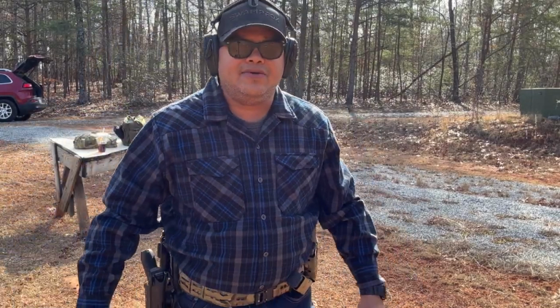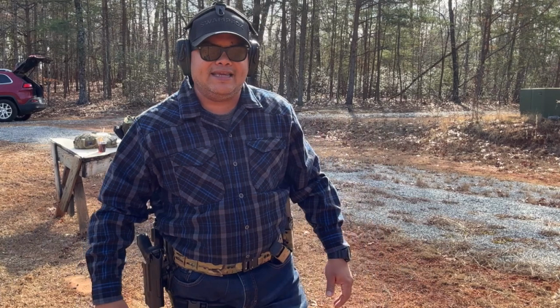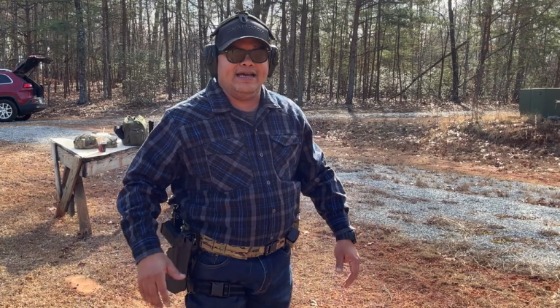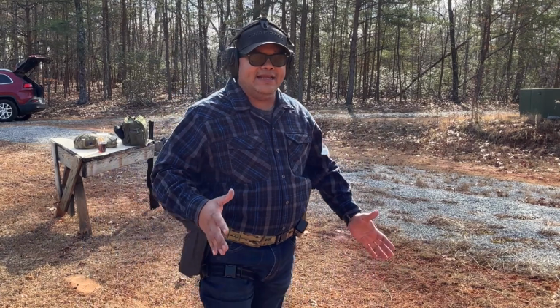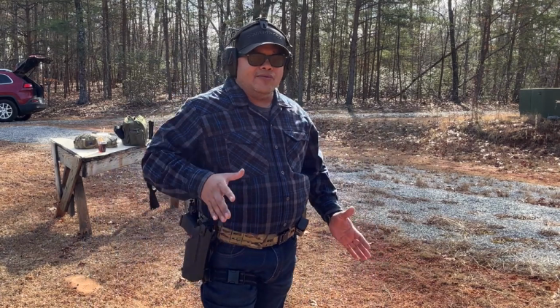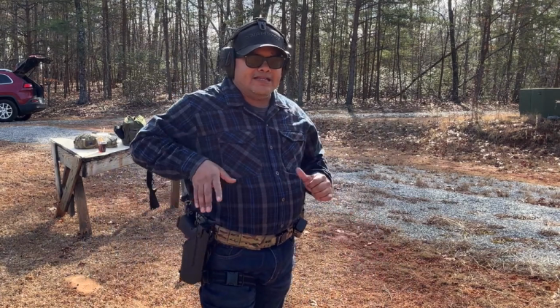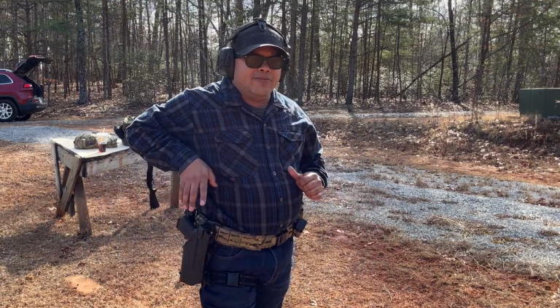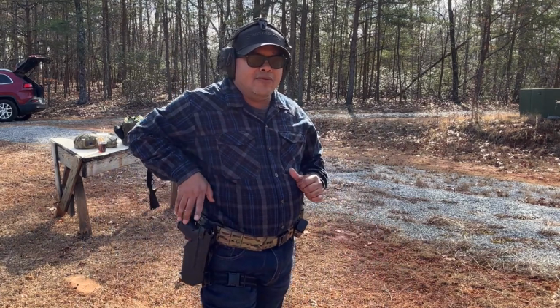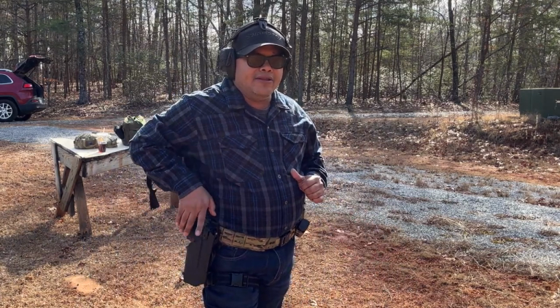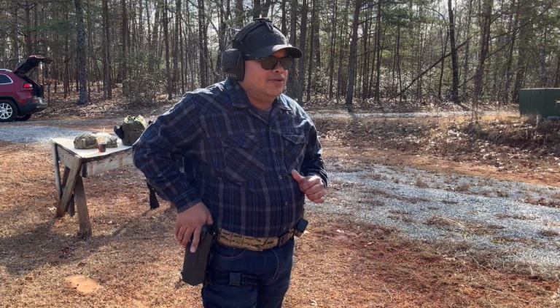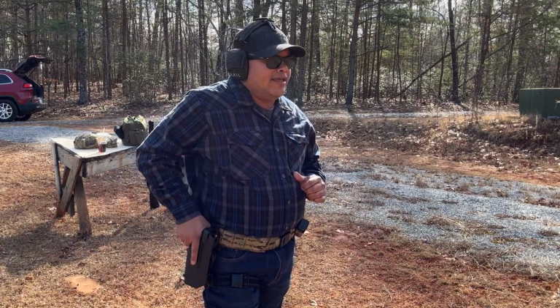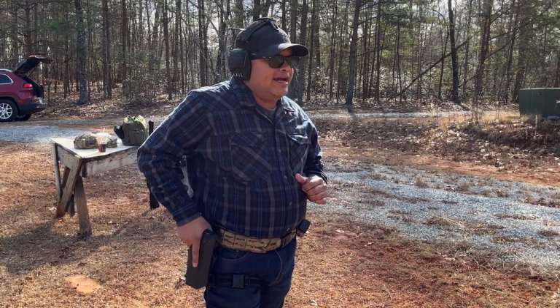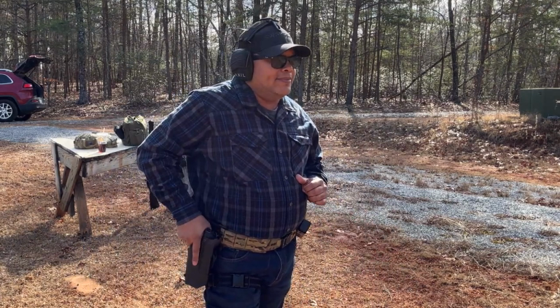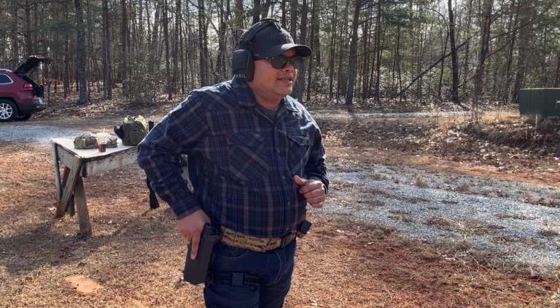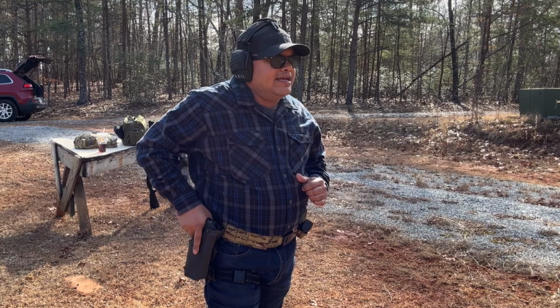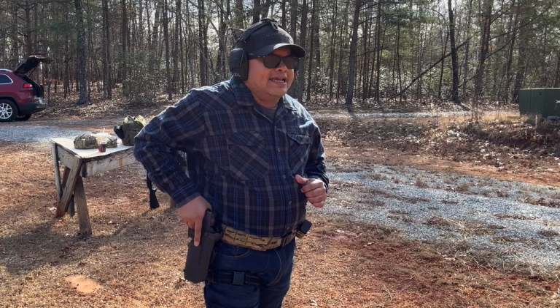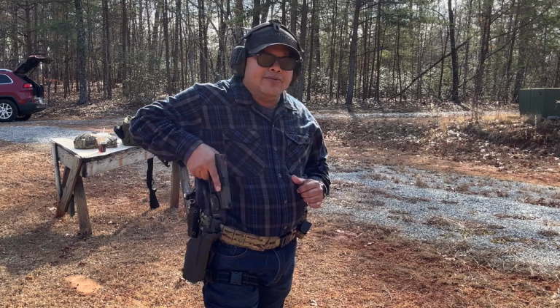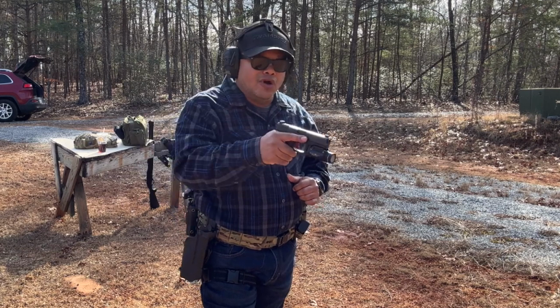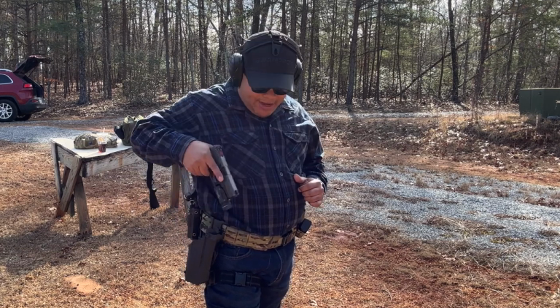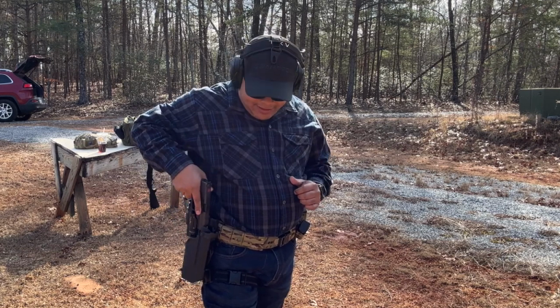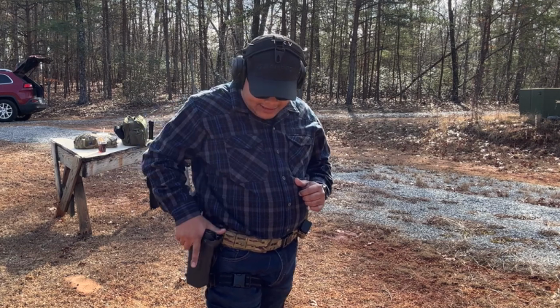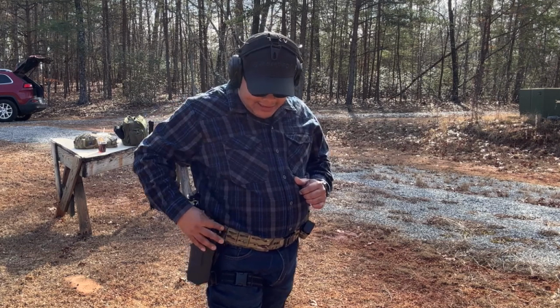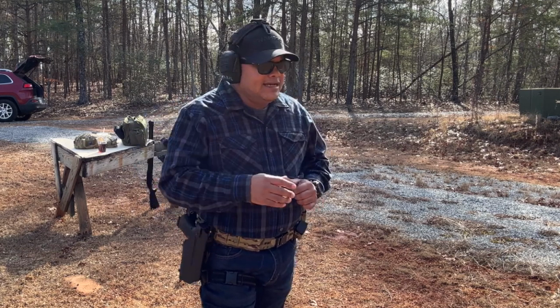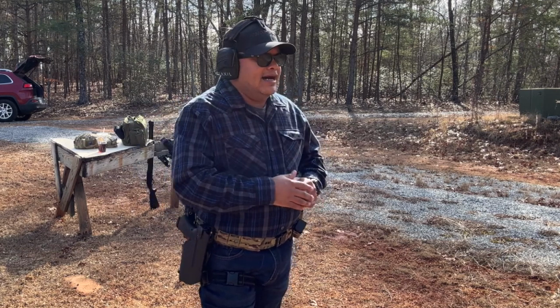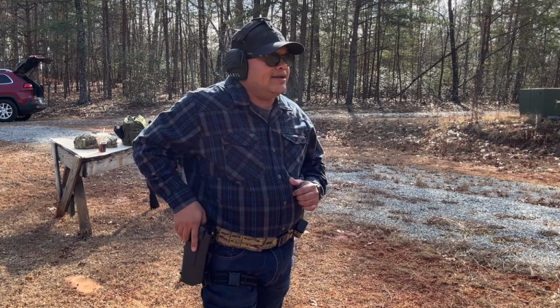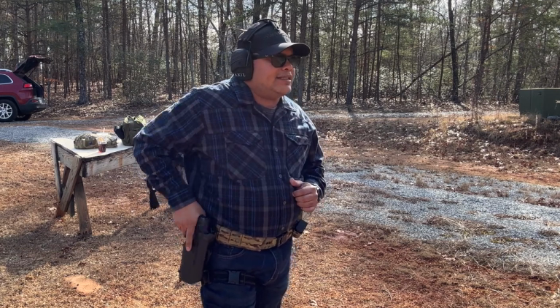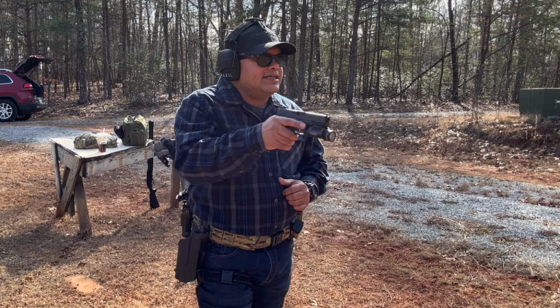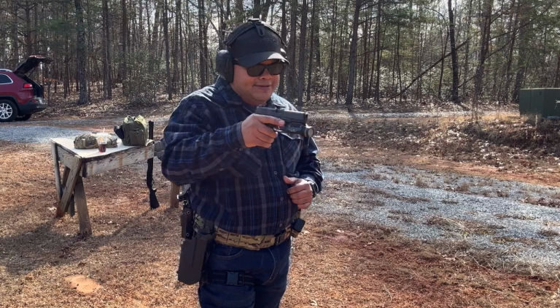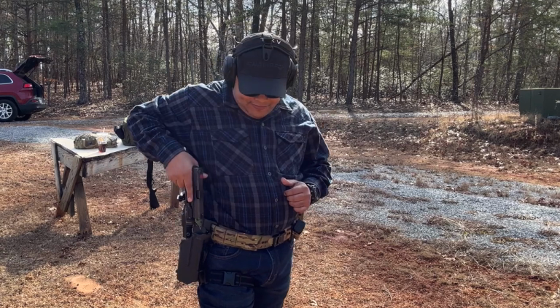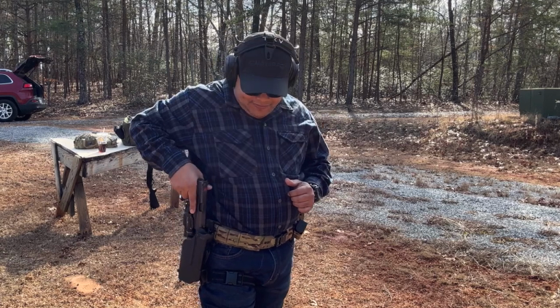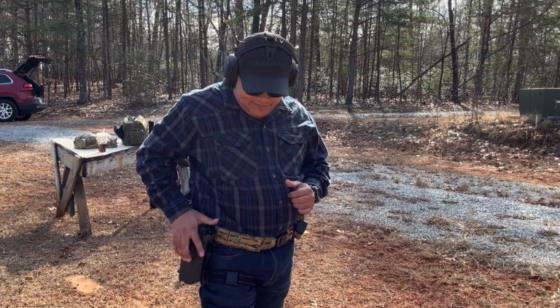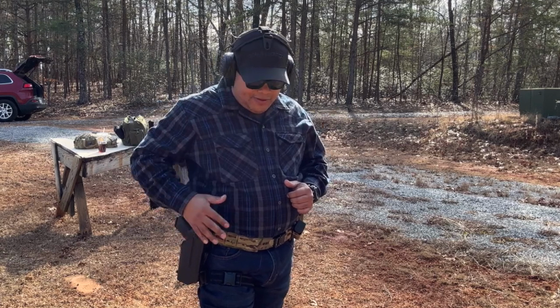Really like it. With your master grip, when you come down, you're right there at the button and you're able to draw your weapon very nice and easily. Practice makes it perfect.